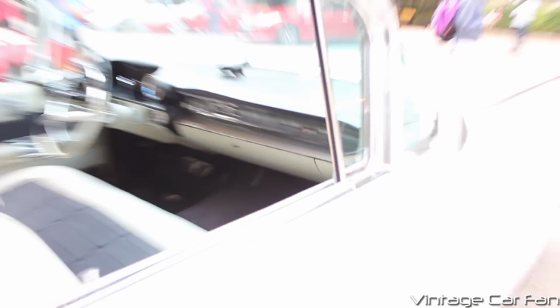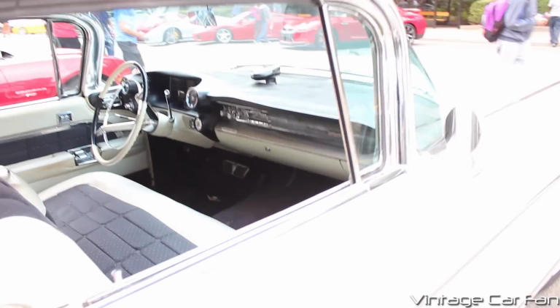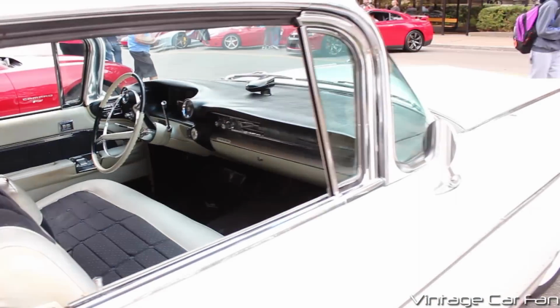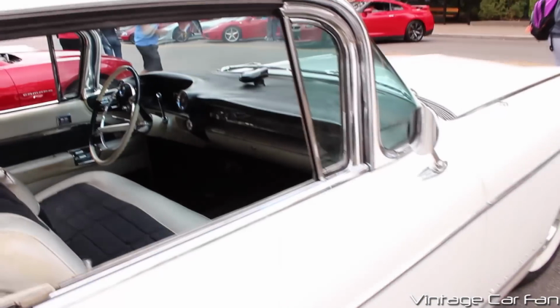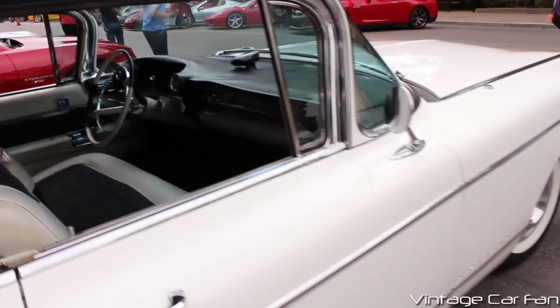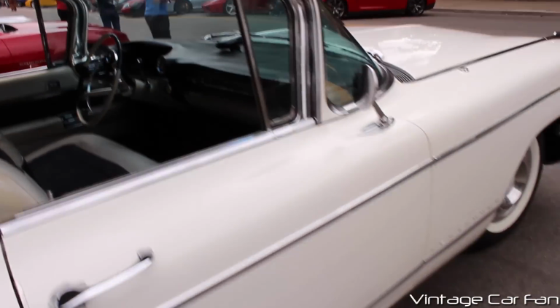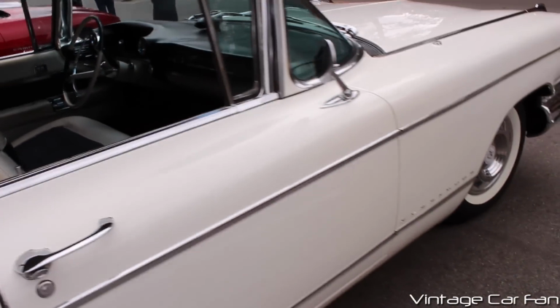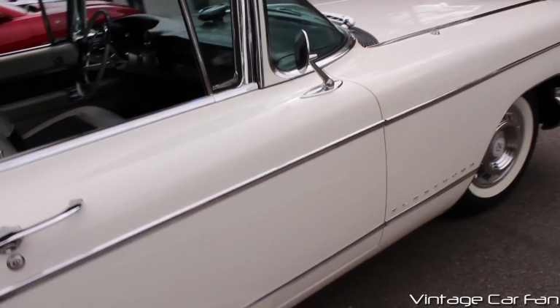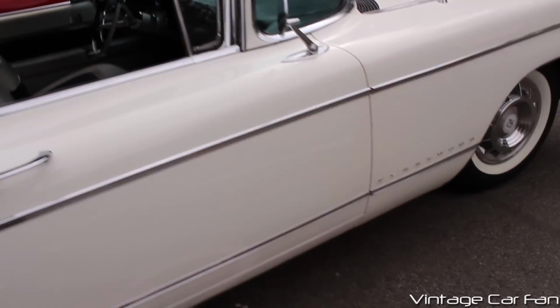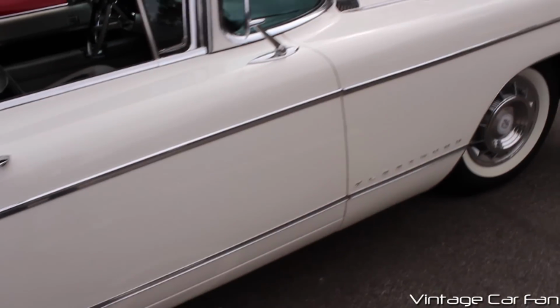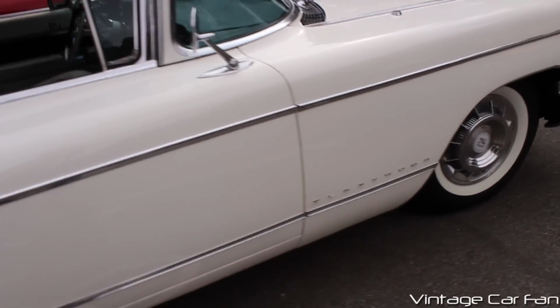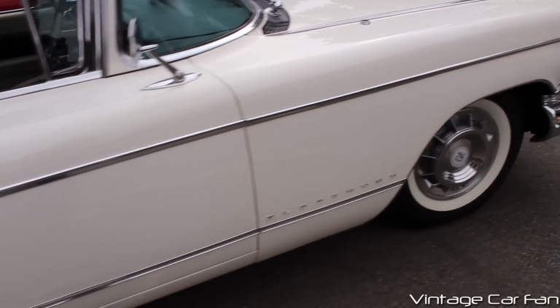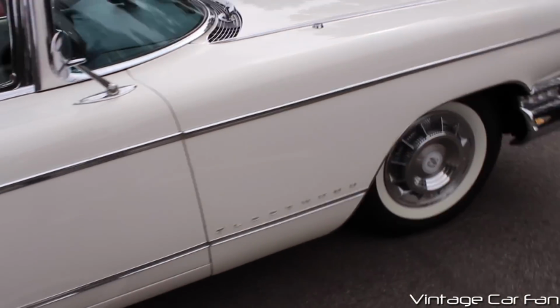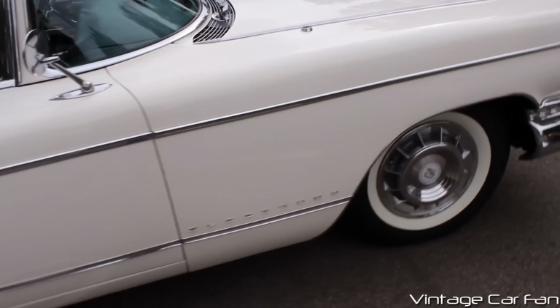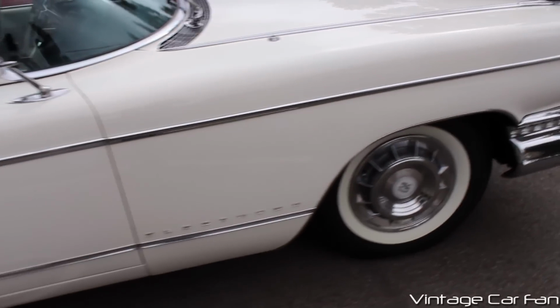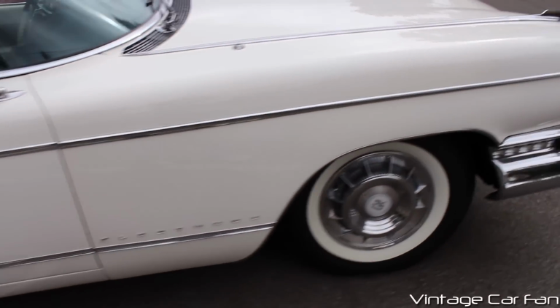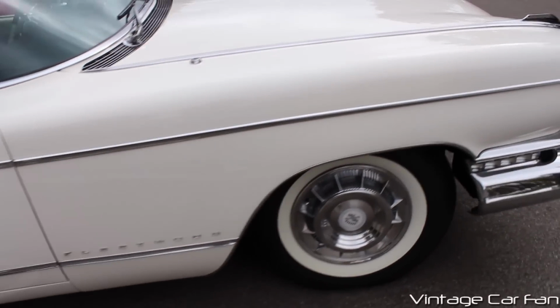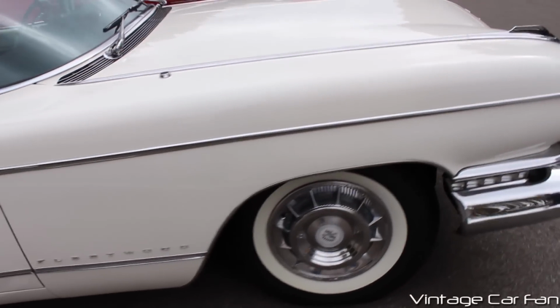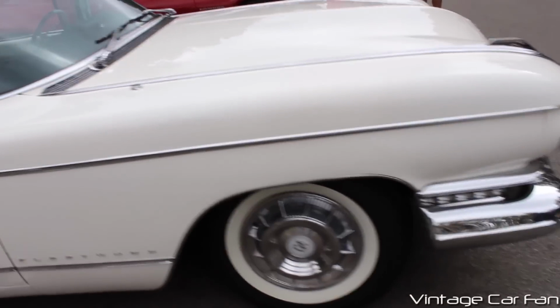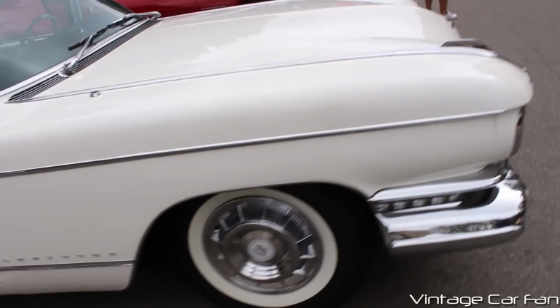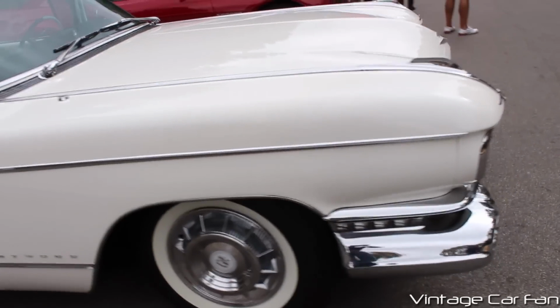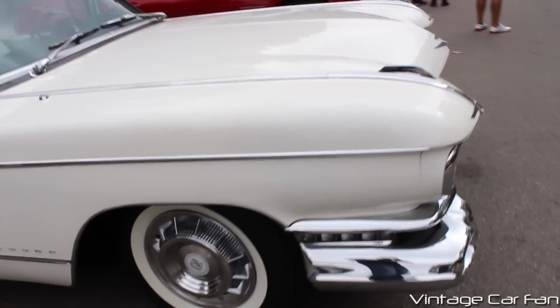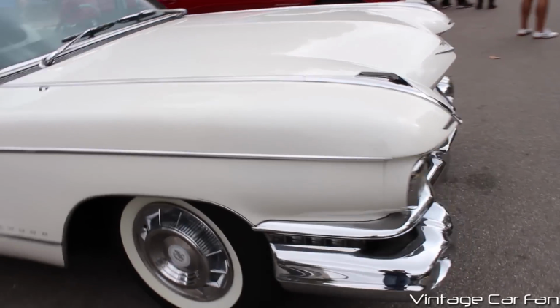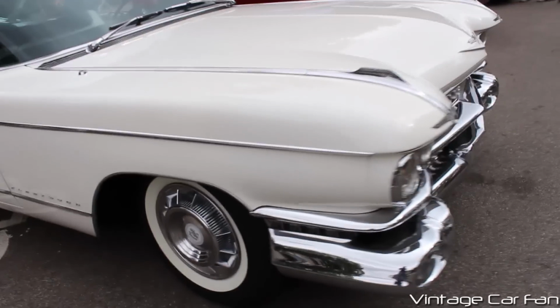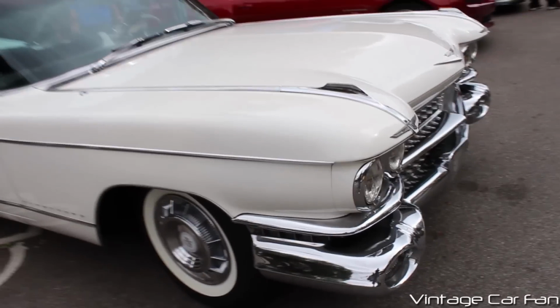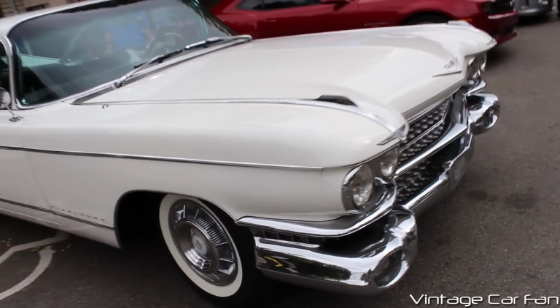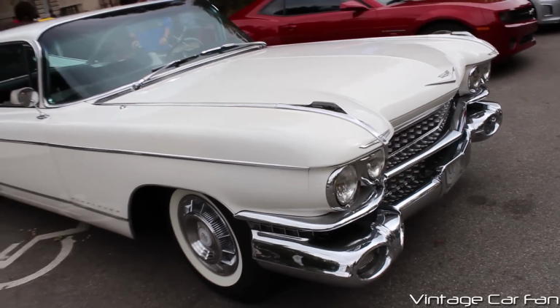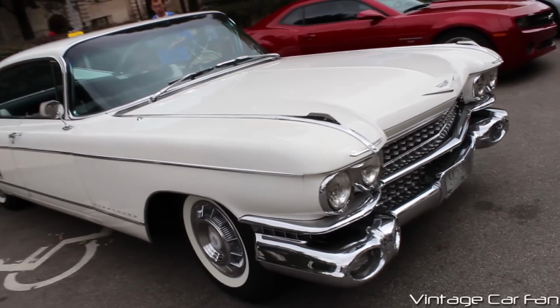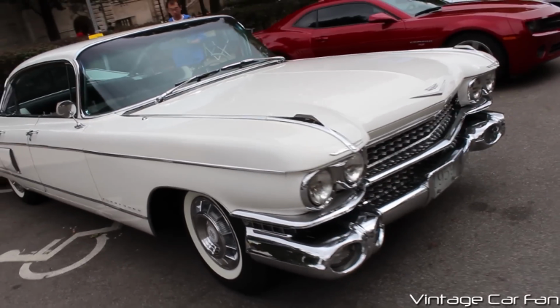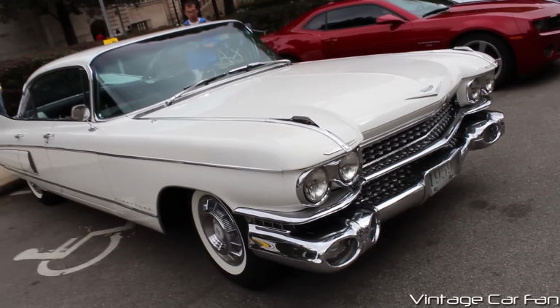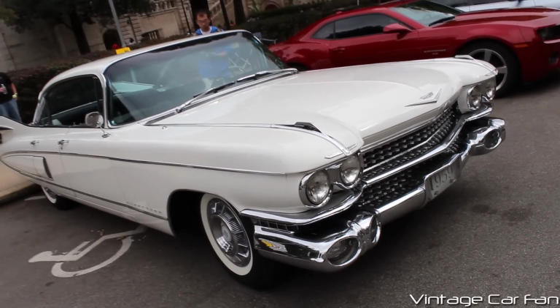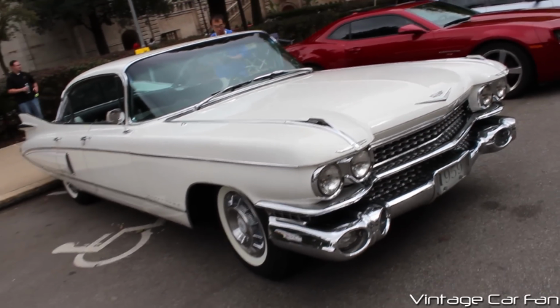And that was just so cool that Cadillac was able to strike a nice balance between the two. So that's the 1959 Cadillac Fleetwood.